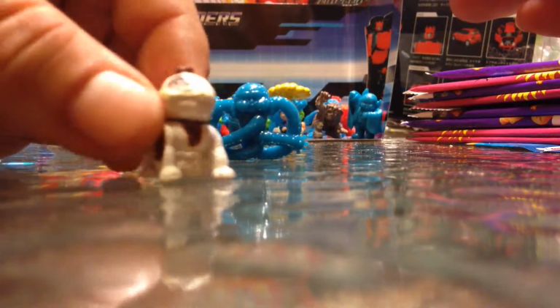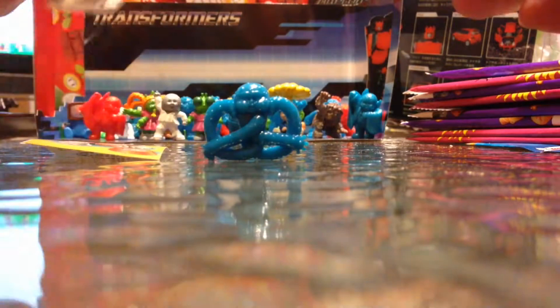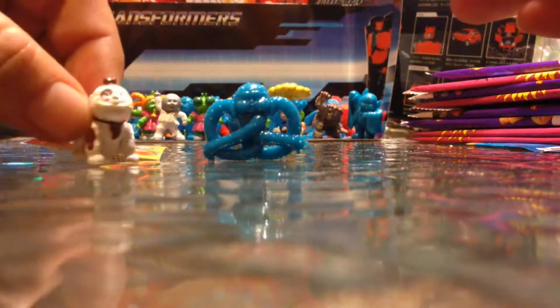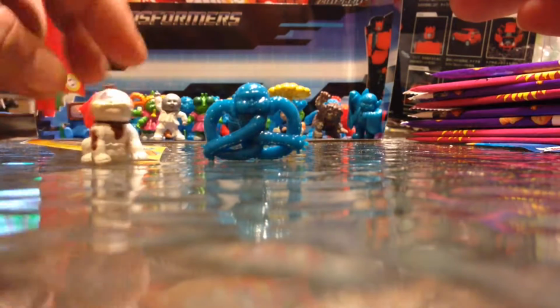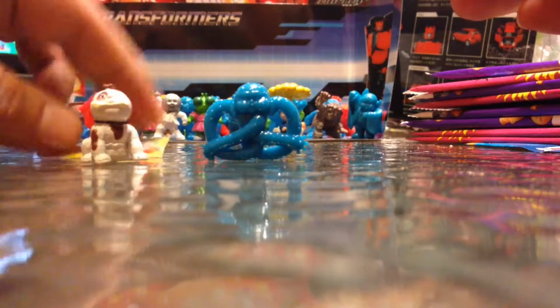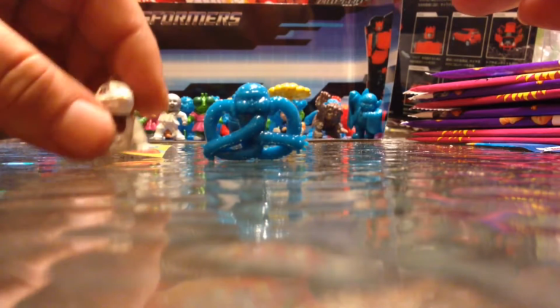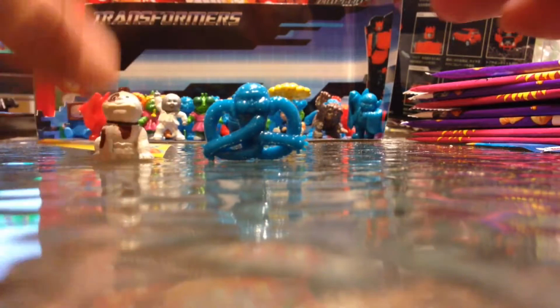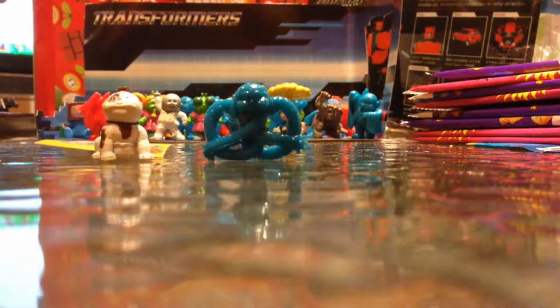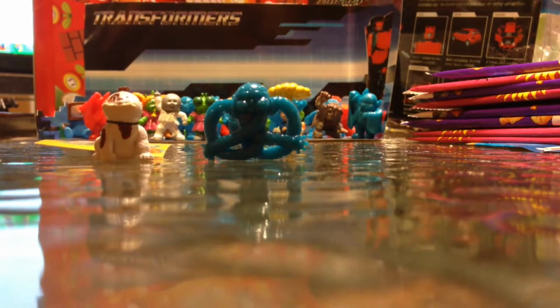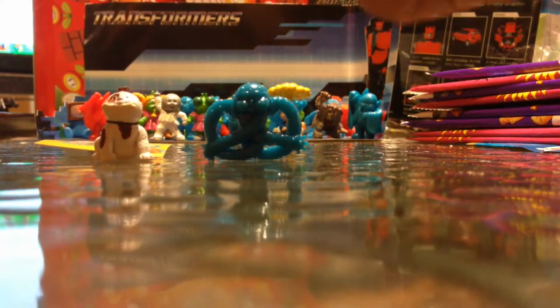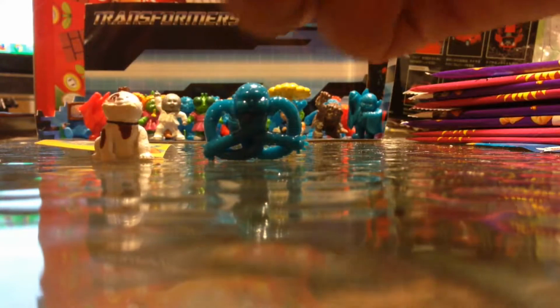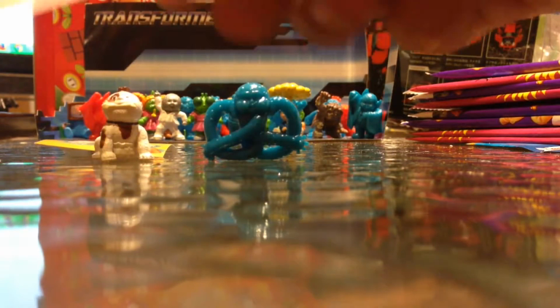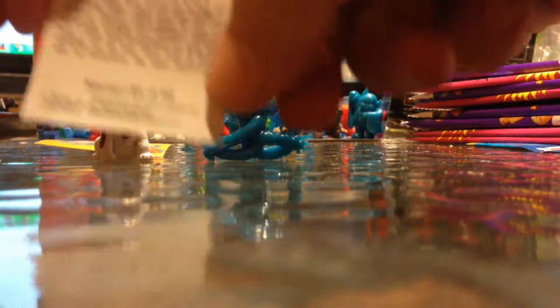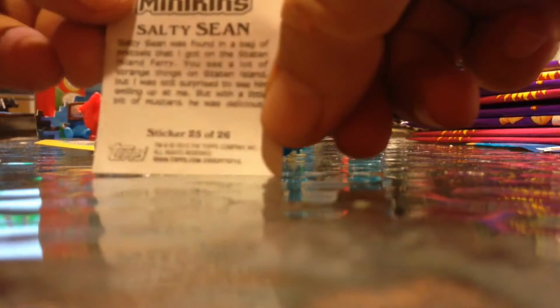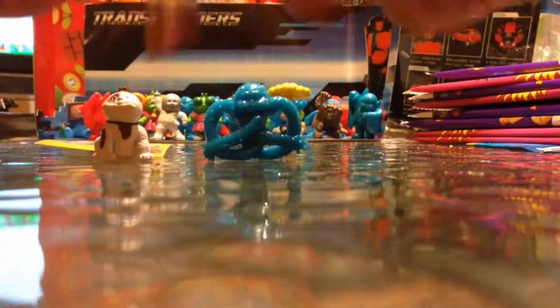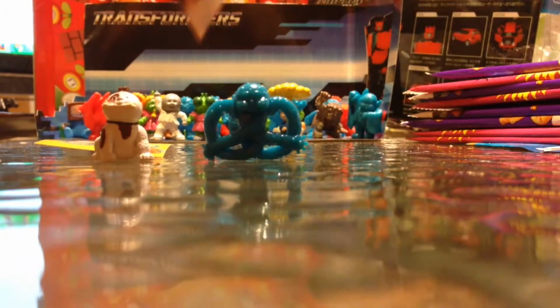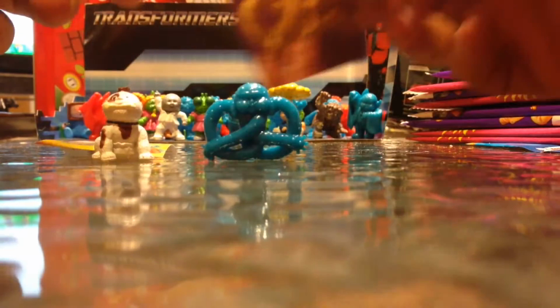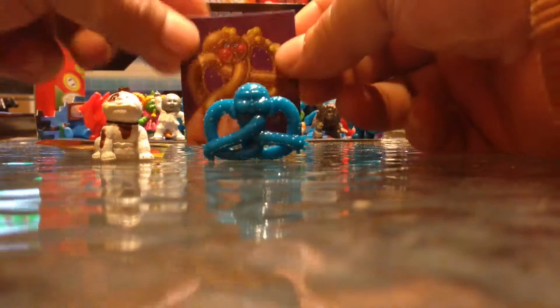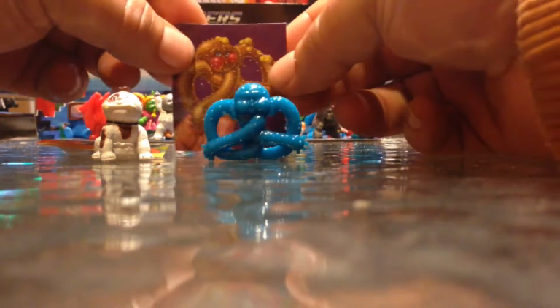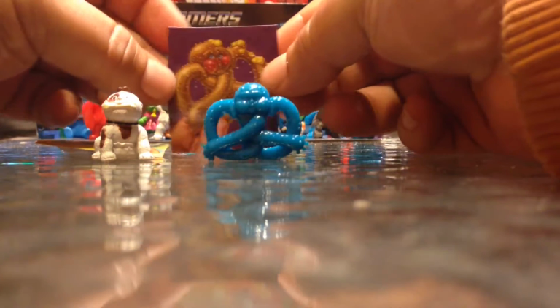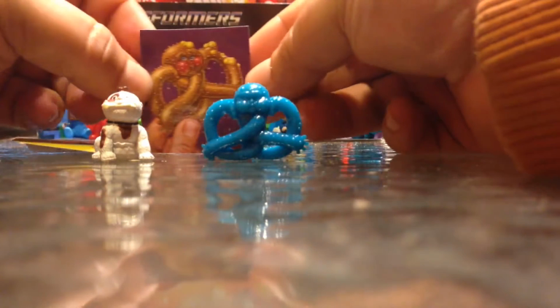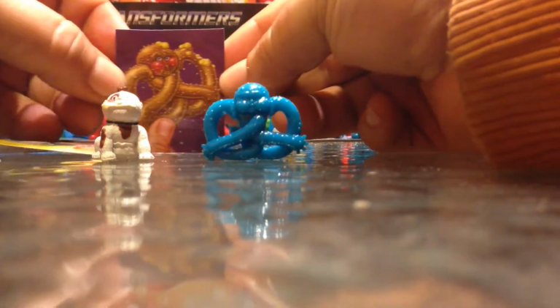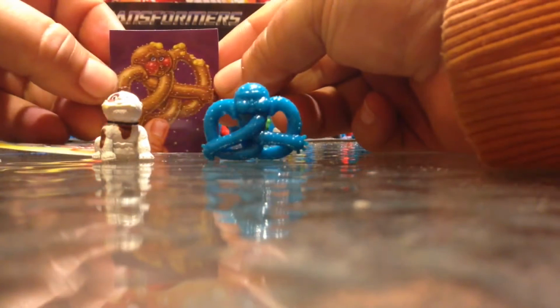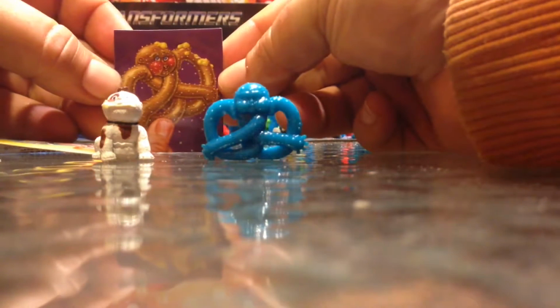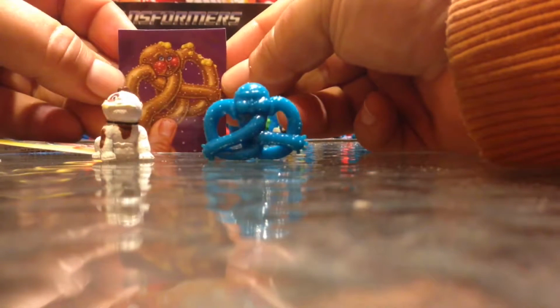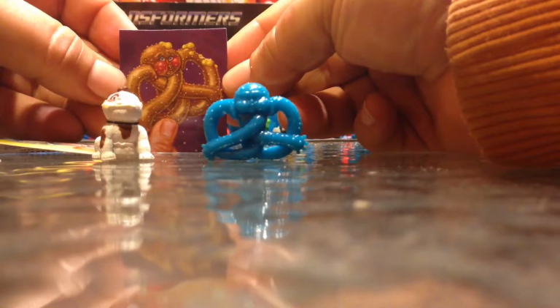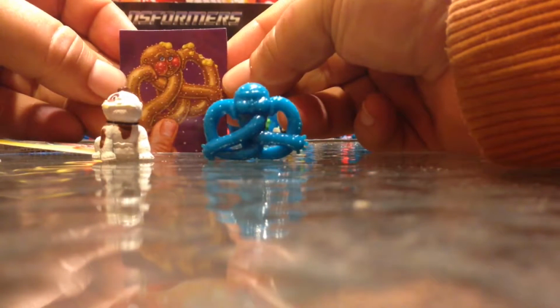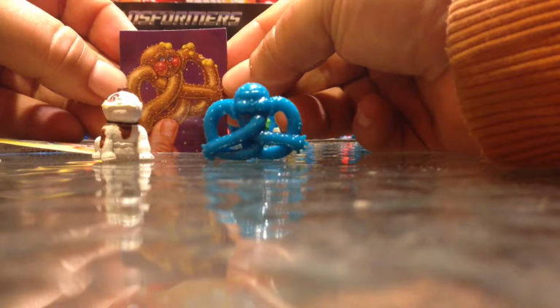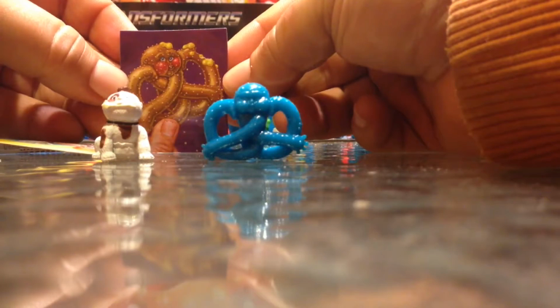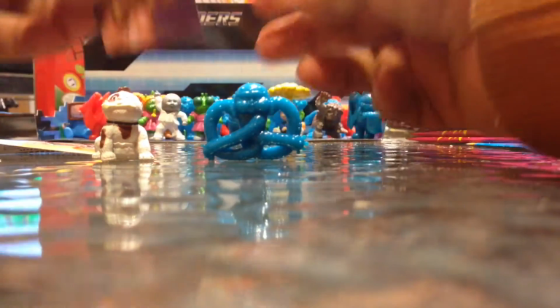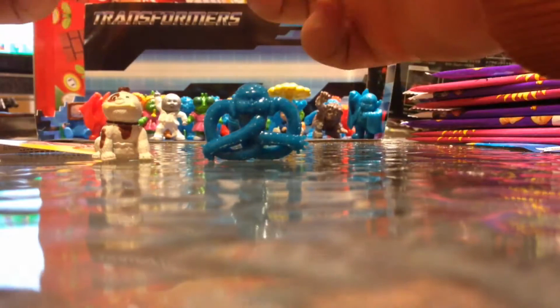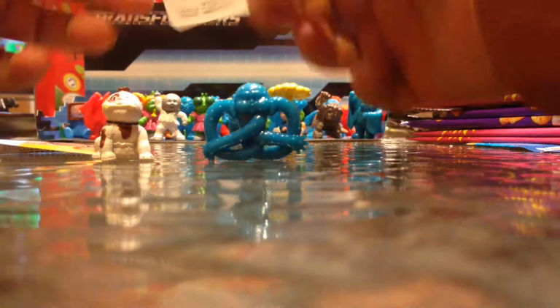I also have a Mark Bark in yellow. And then here's the Salty Shawn — I have it in brown.